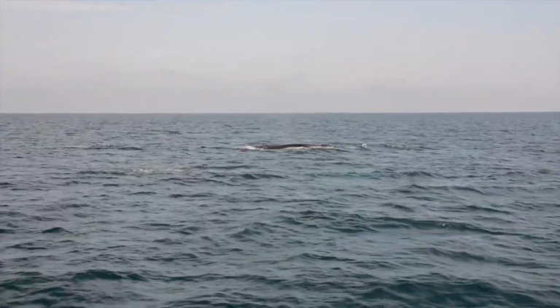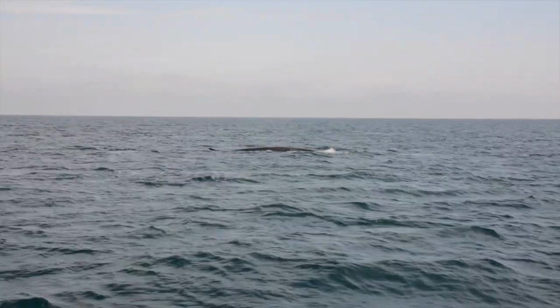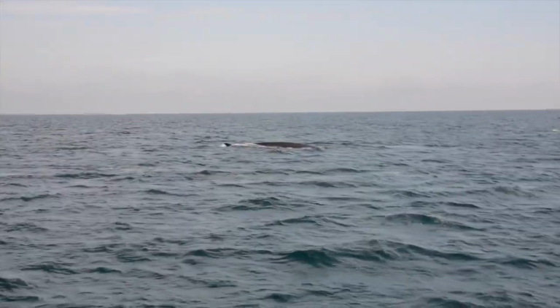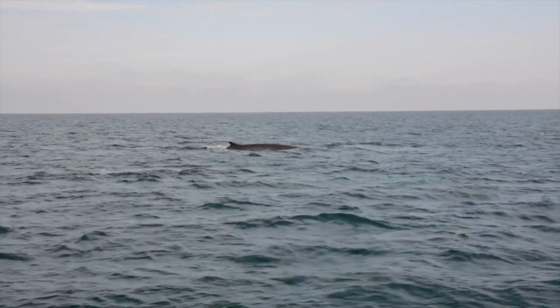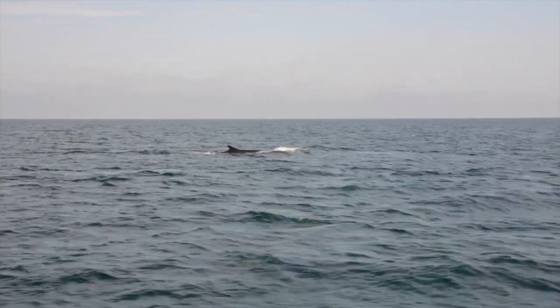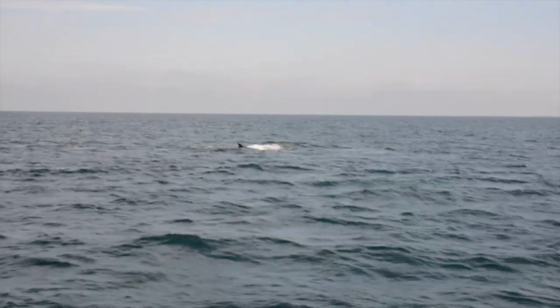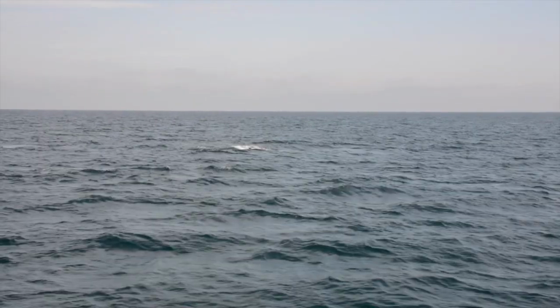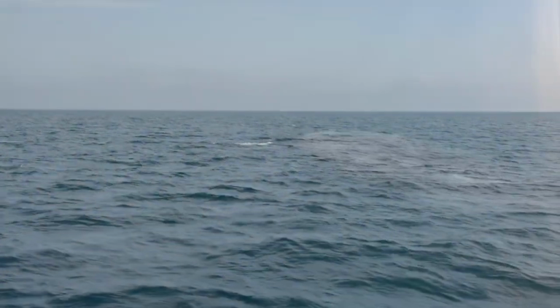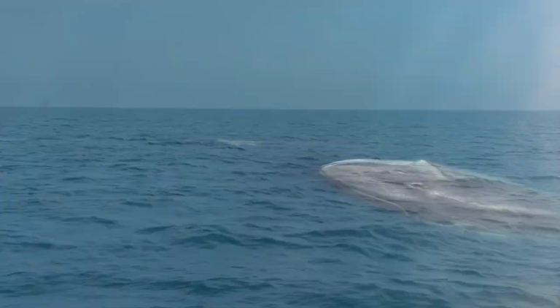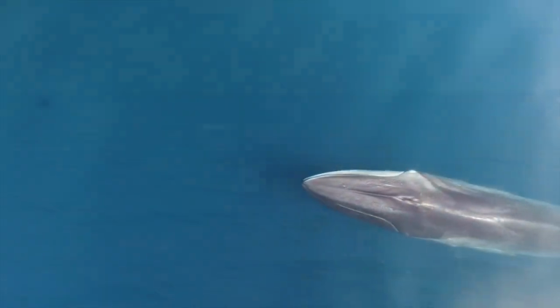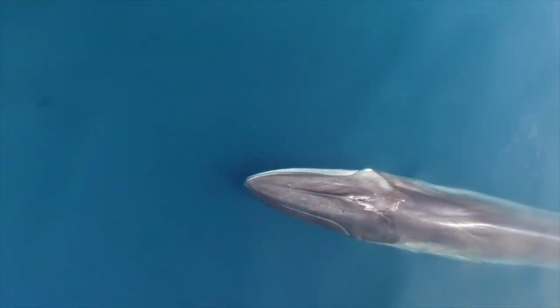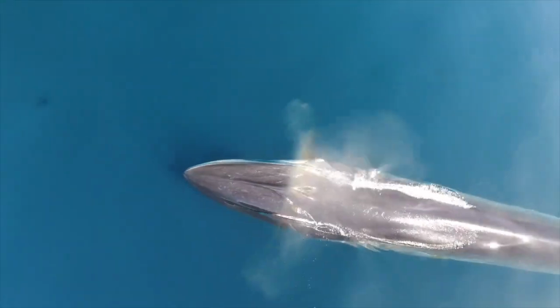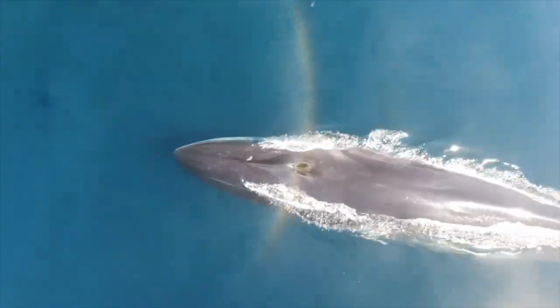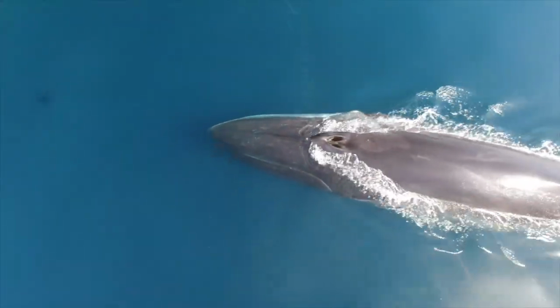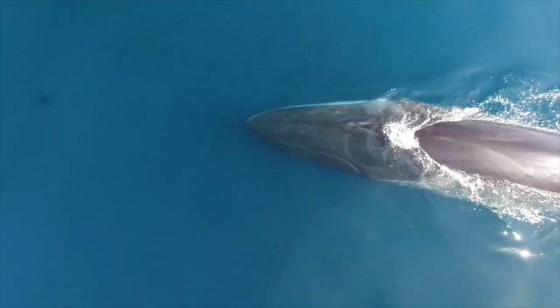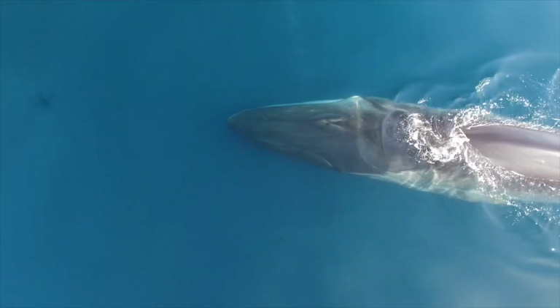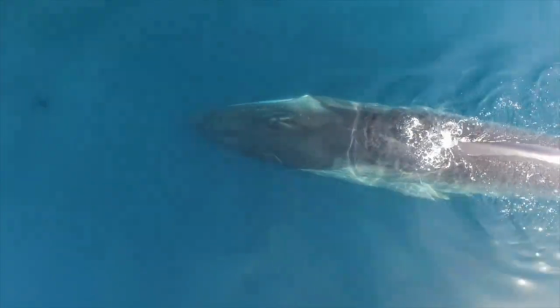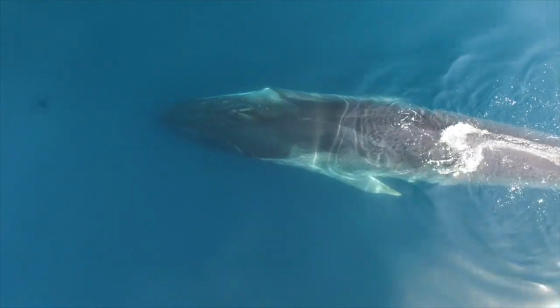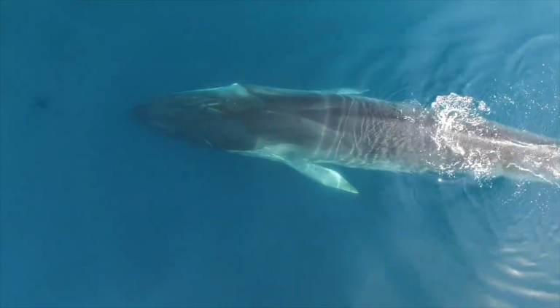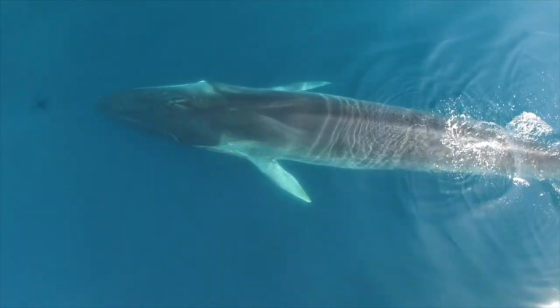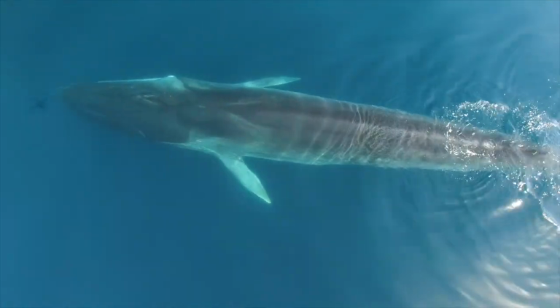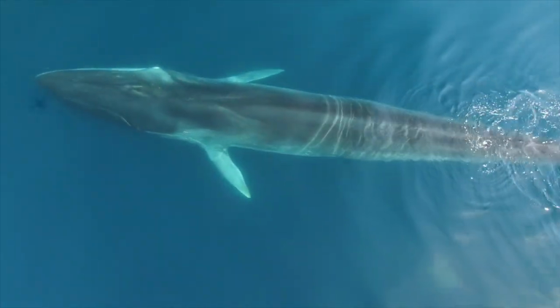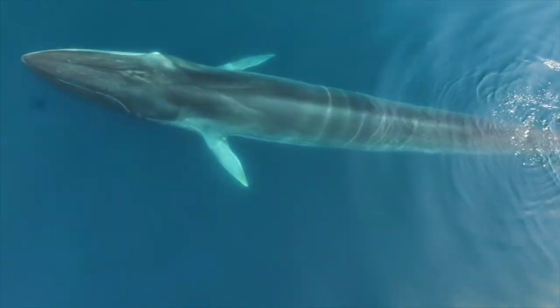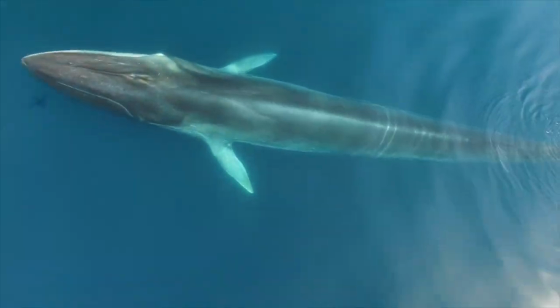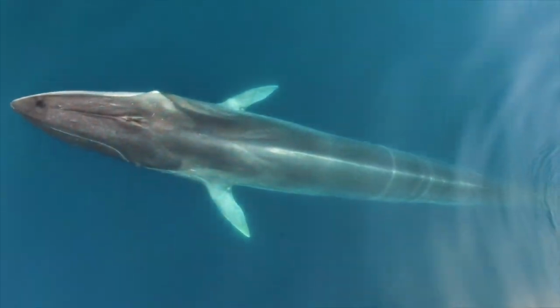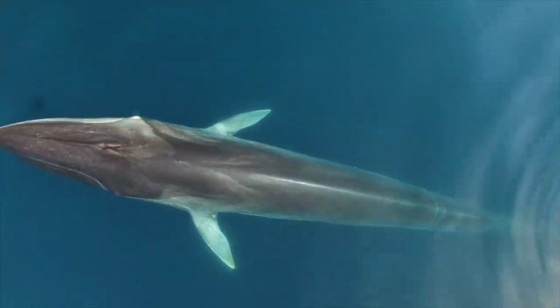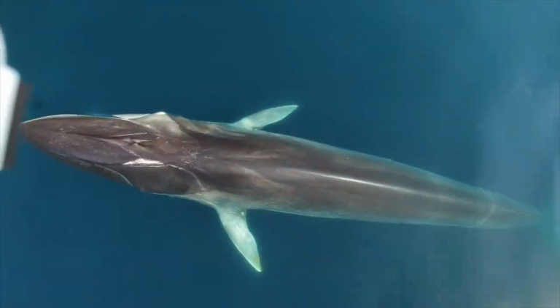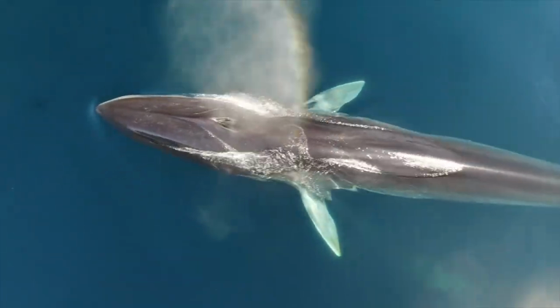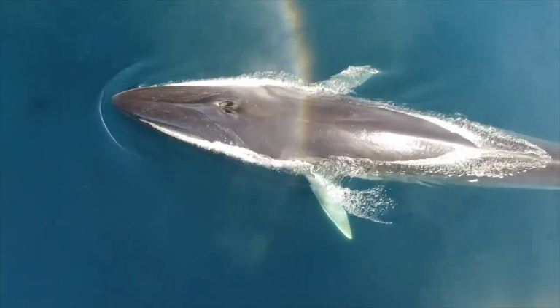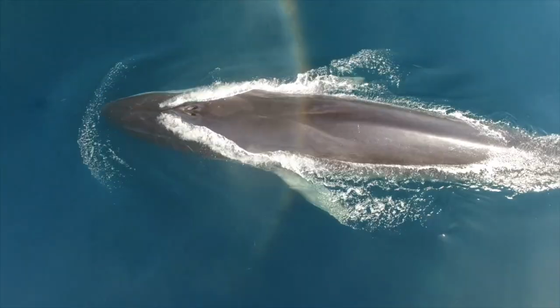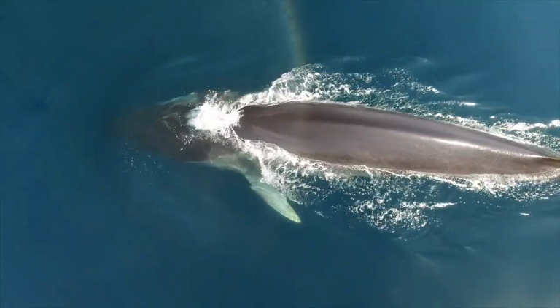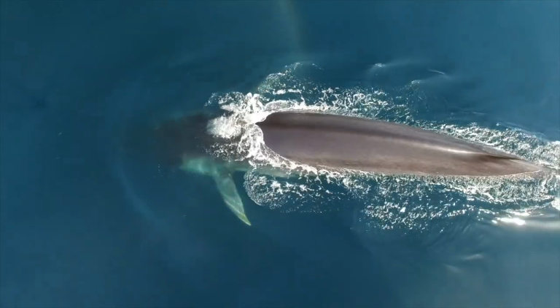In comparison with boat-based observations of the whale surfacing, much more information is obtained with aerial images, such as movements, morphology, breath, and feeding behavior, among others.